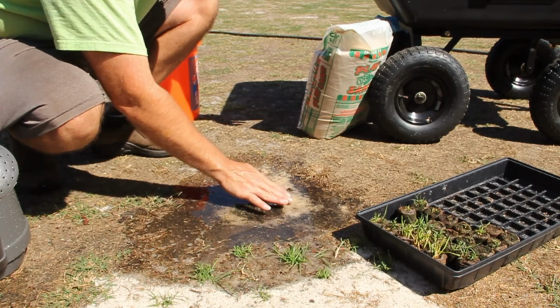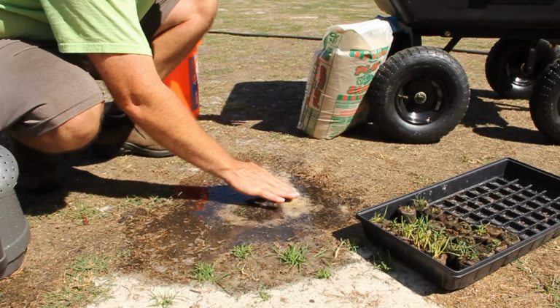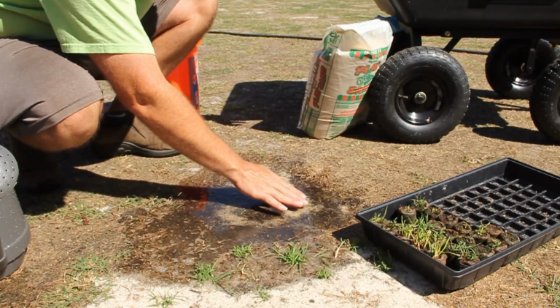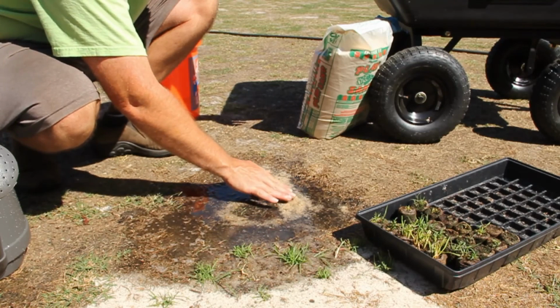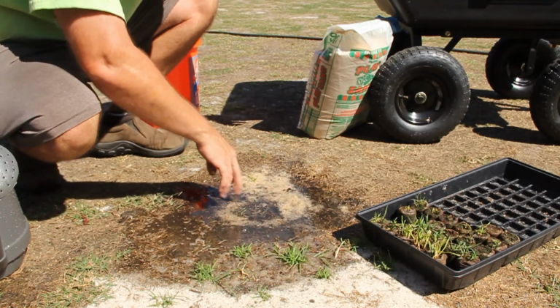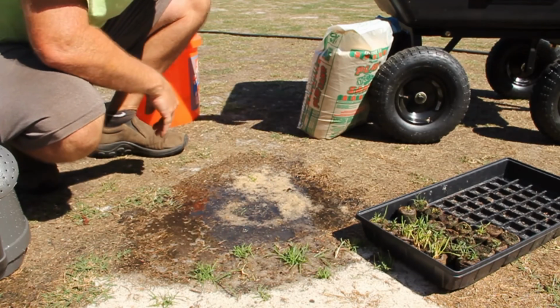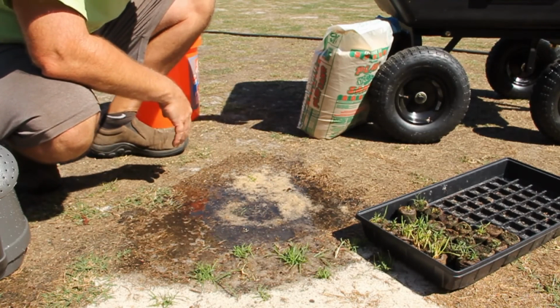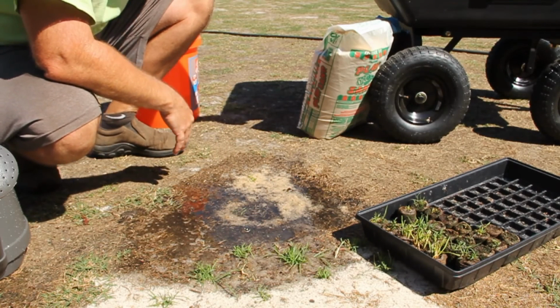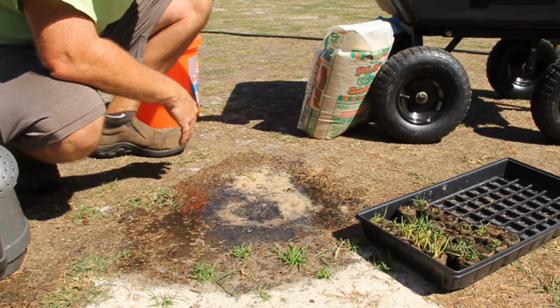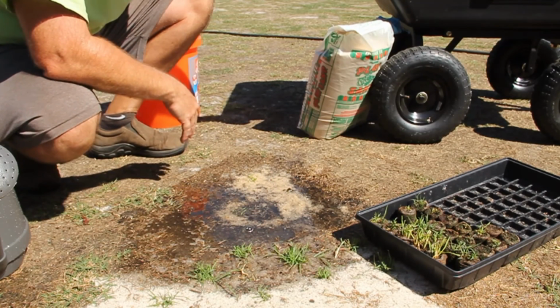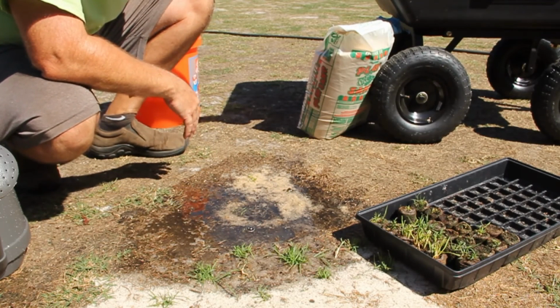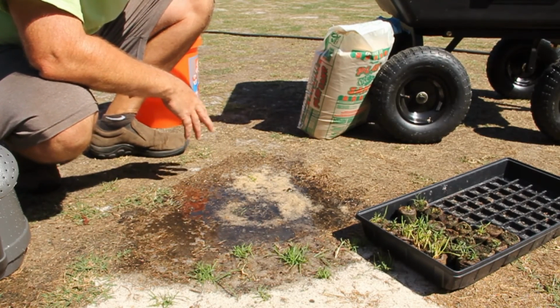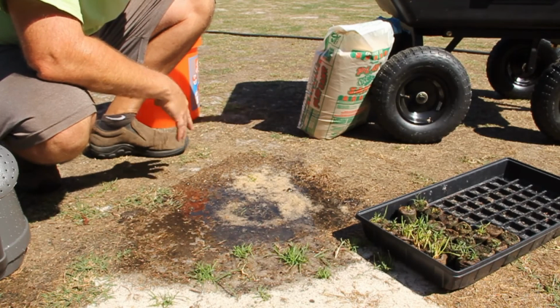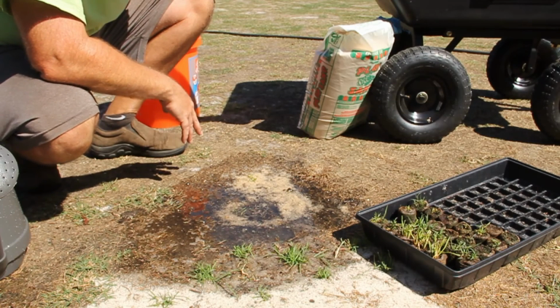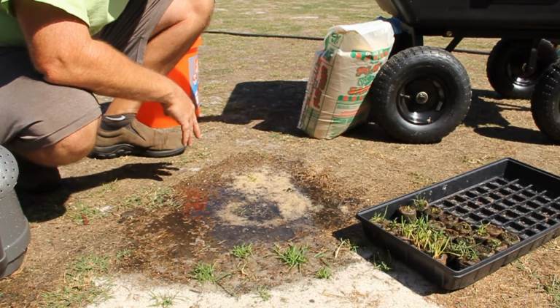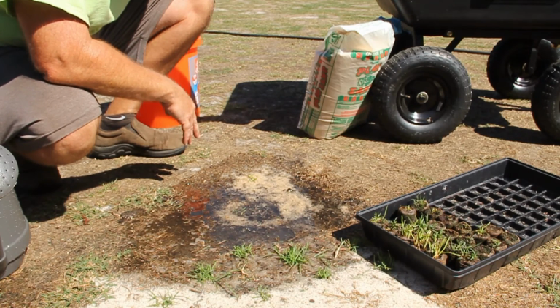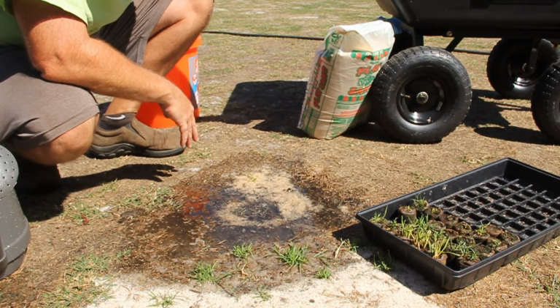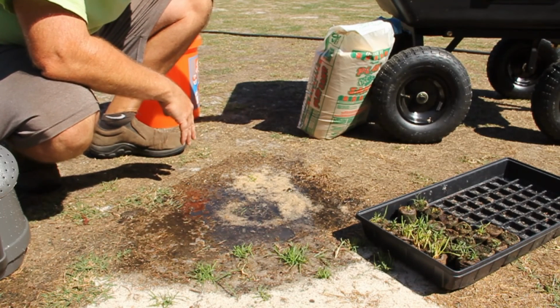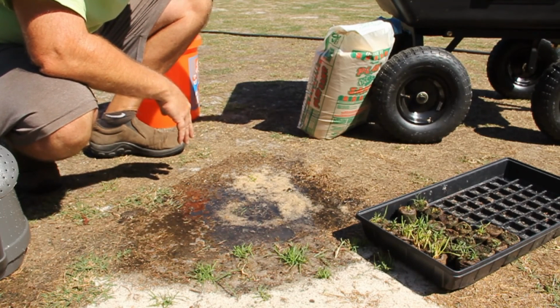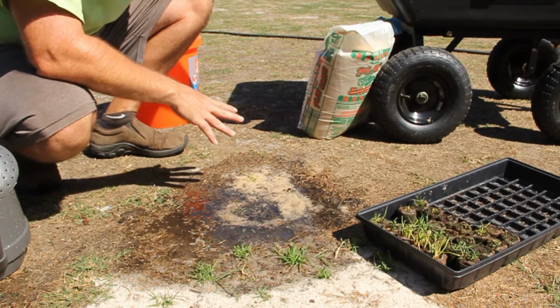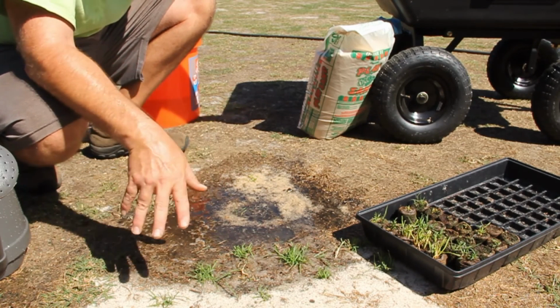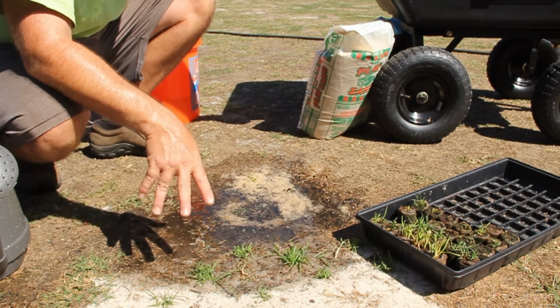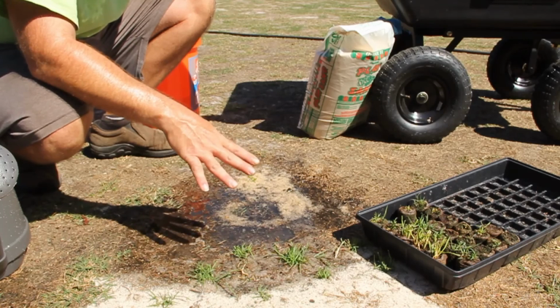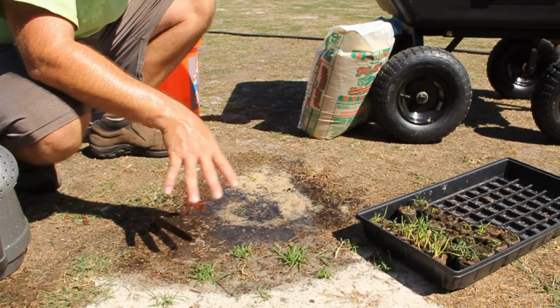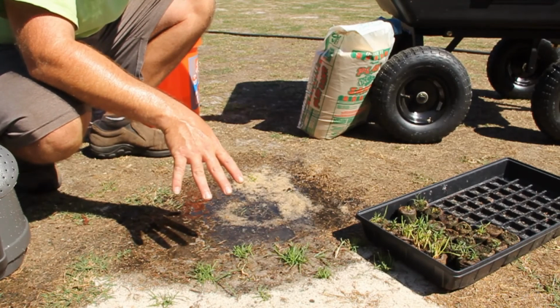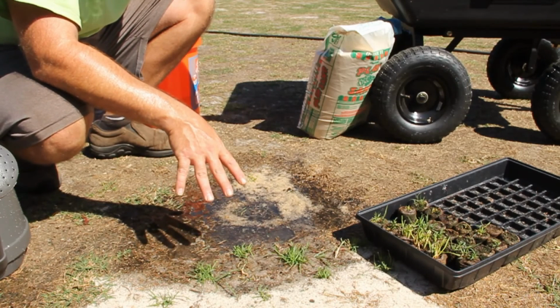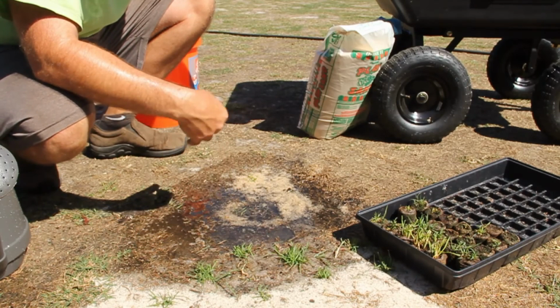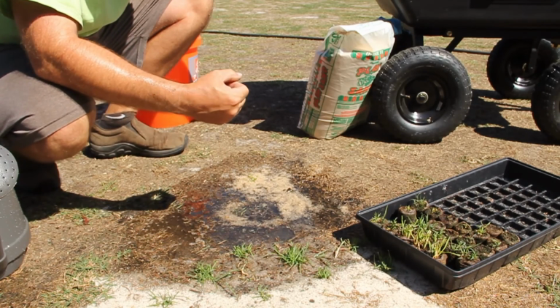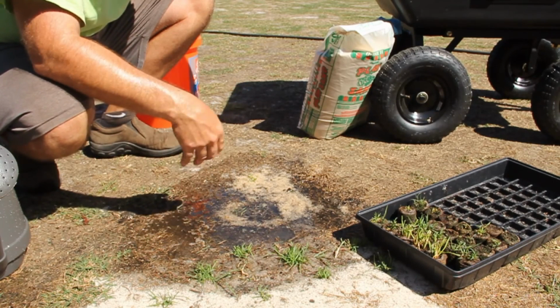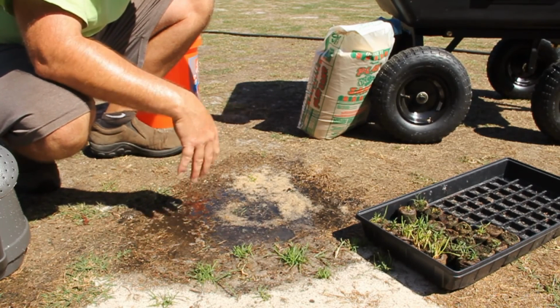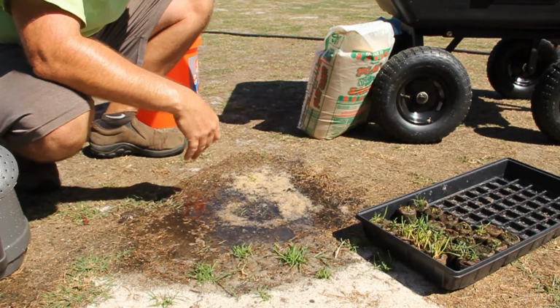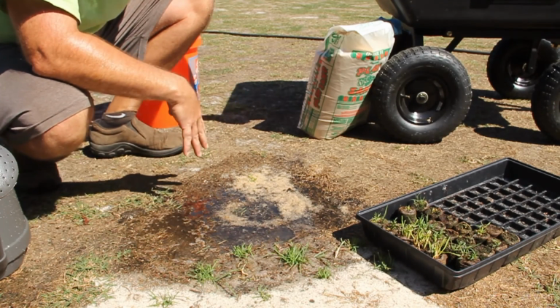That should be good. Like I said, I put these plugs up at the front because this is an area I walk by daily and I want to make certain that these plugs get all the water that they need in order to root and to grow properly.